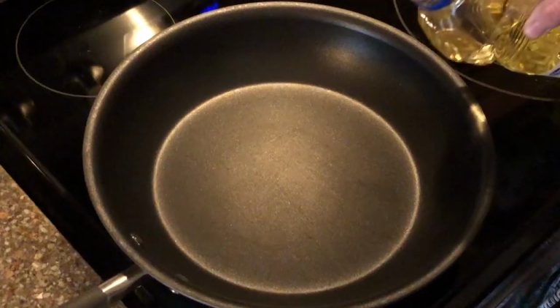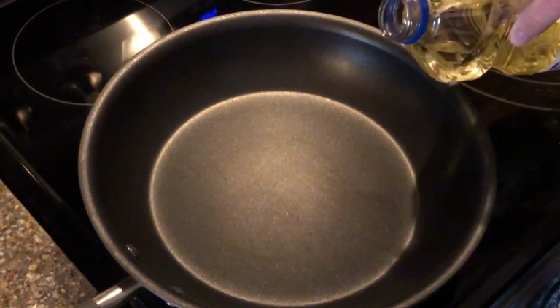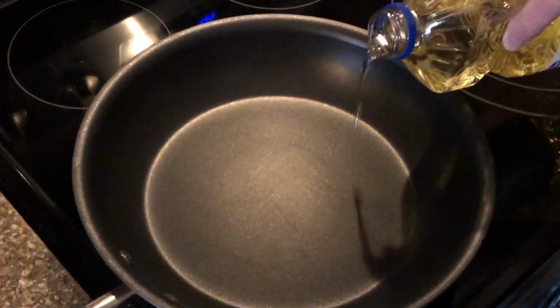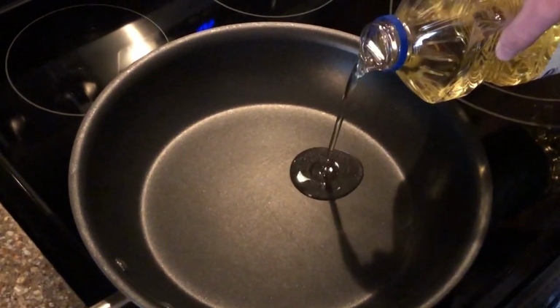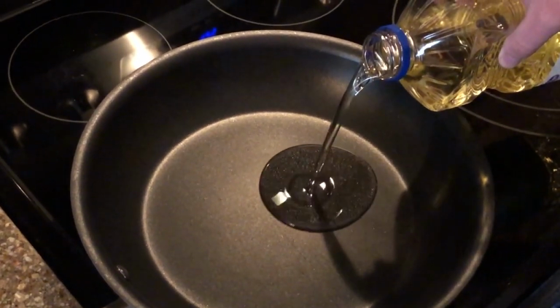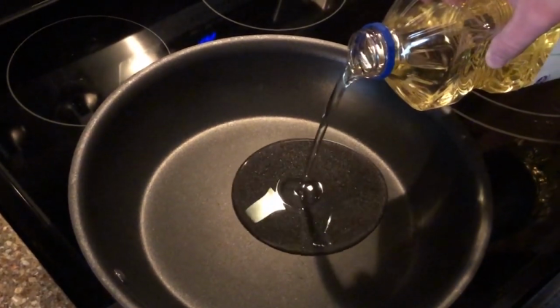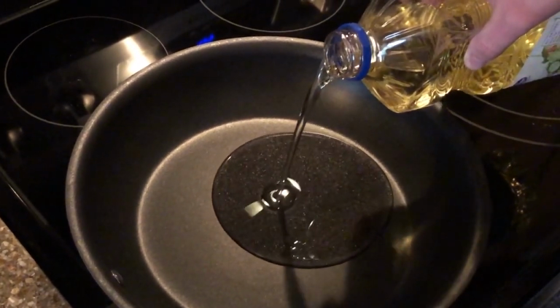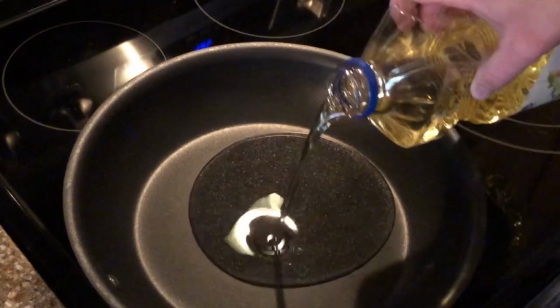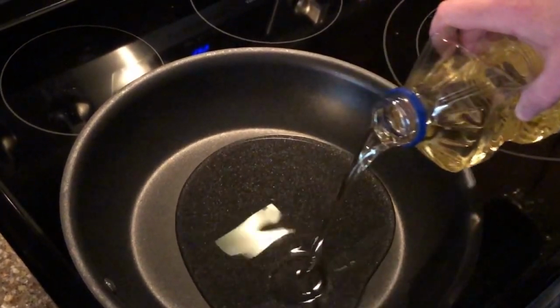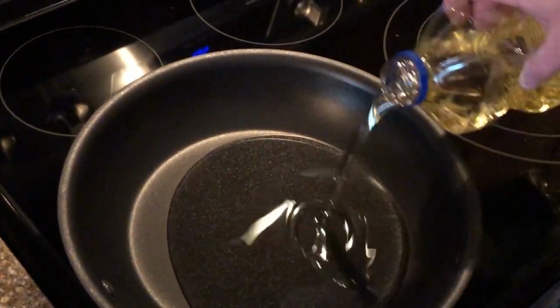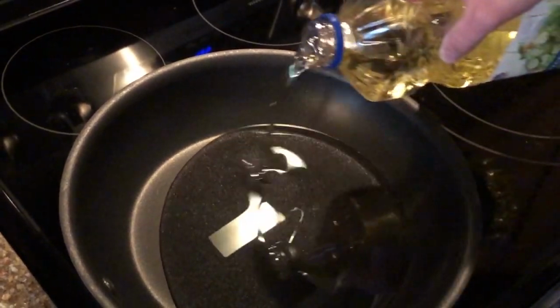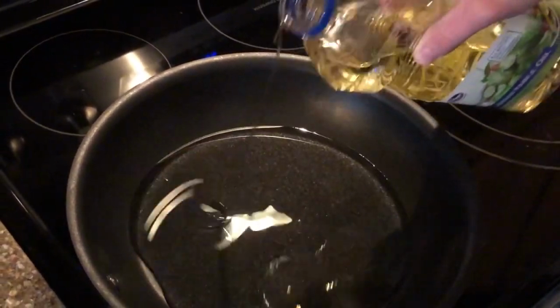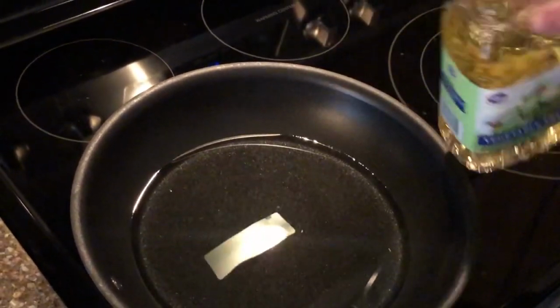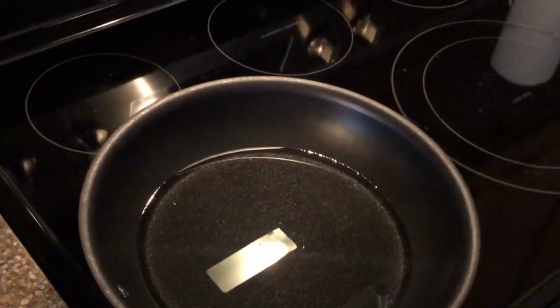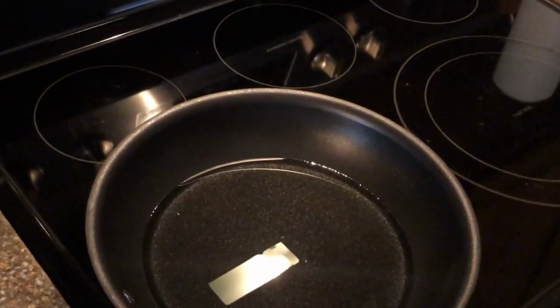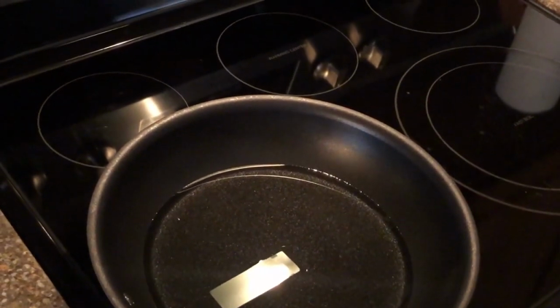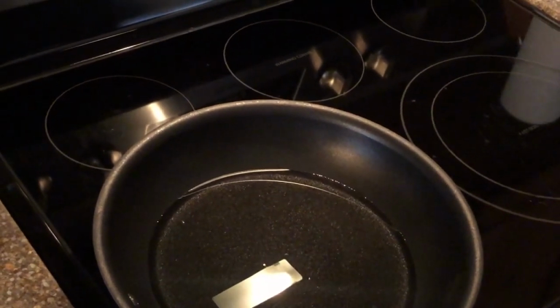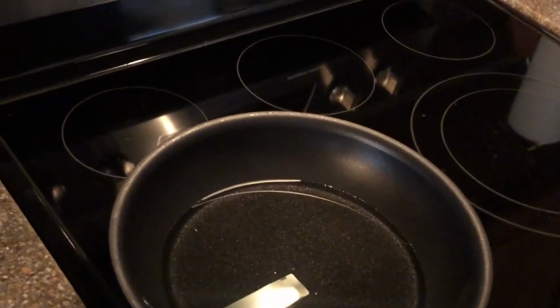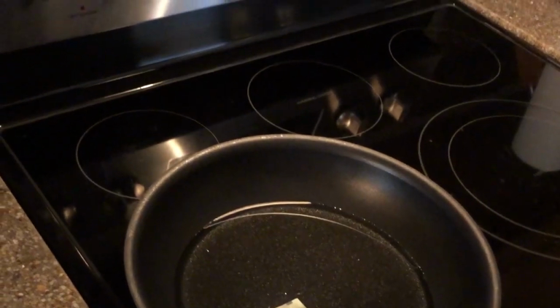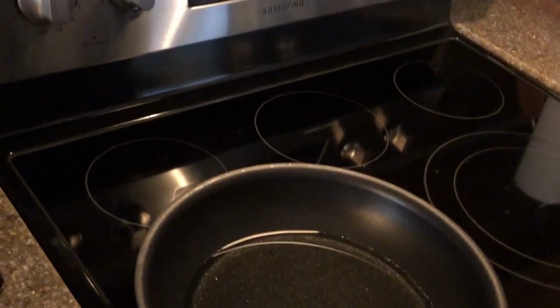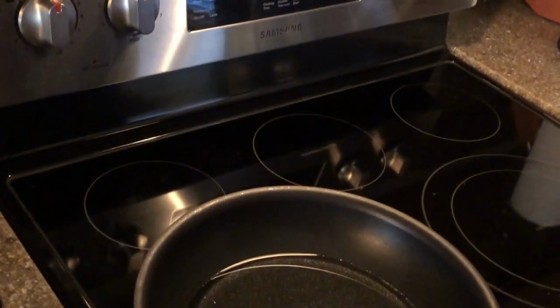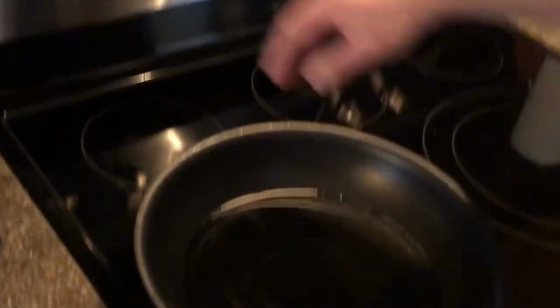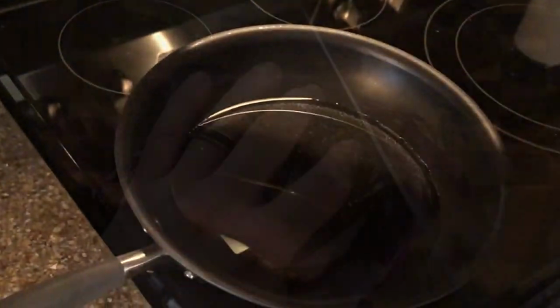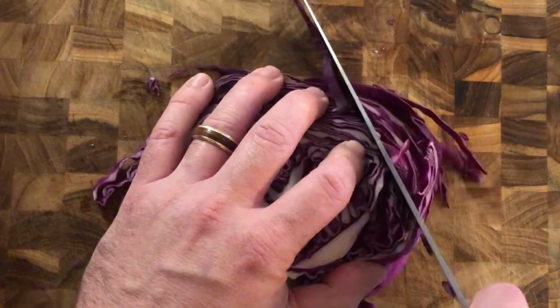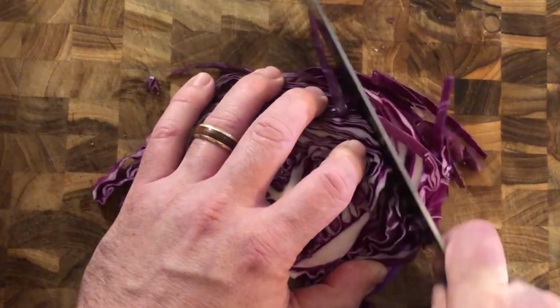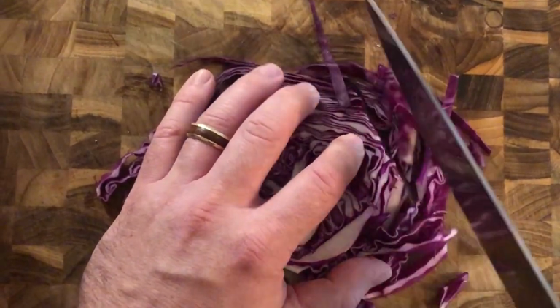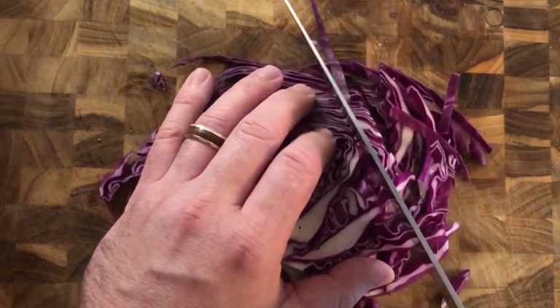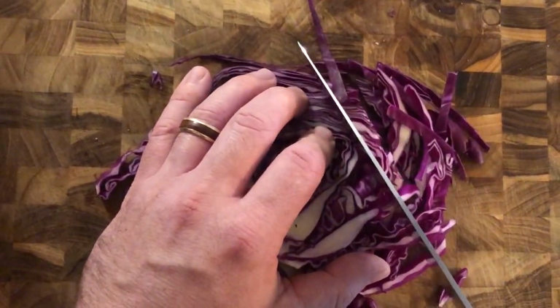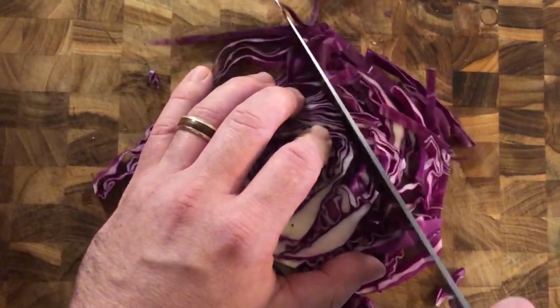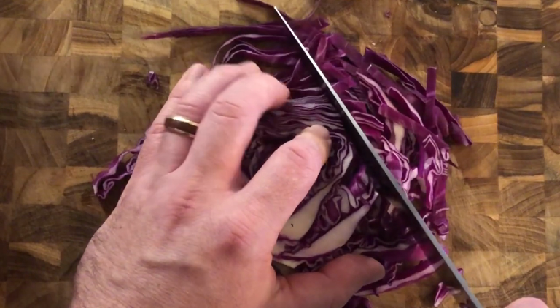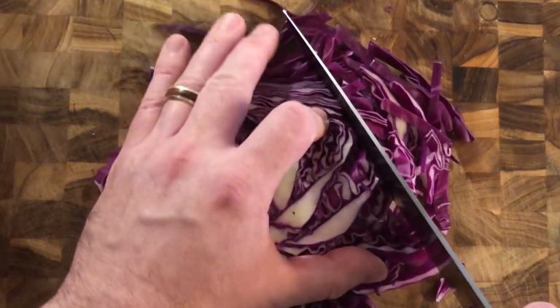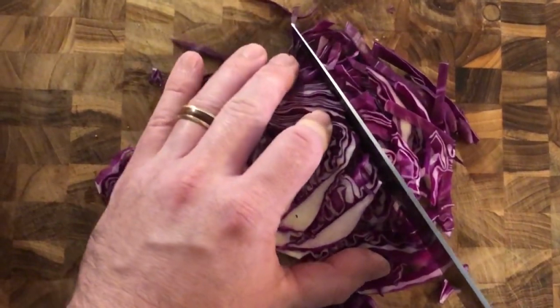Add a shallow layer of cooking oil to a skillet or a shallow pan and heat. The temperature needed to properly fry fish is 350 to 375 degrees Fahrenheit. While the oil is heating, you can start prepping the toppings.